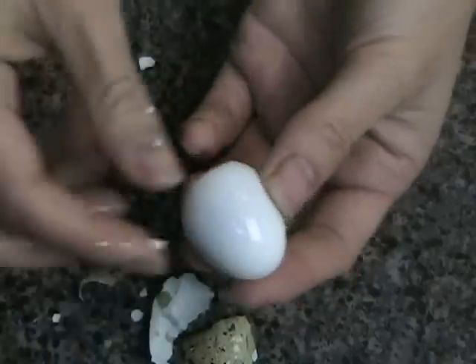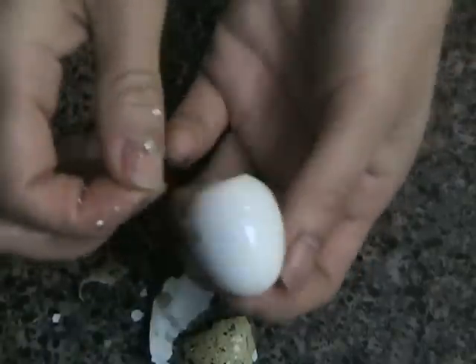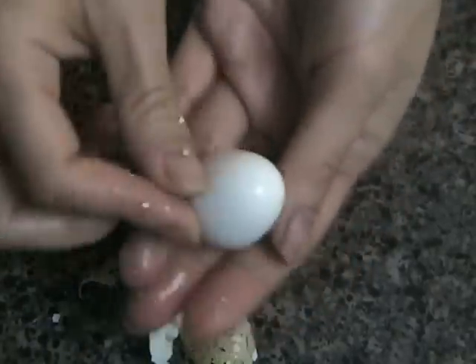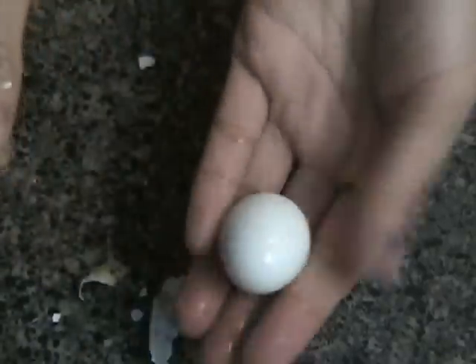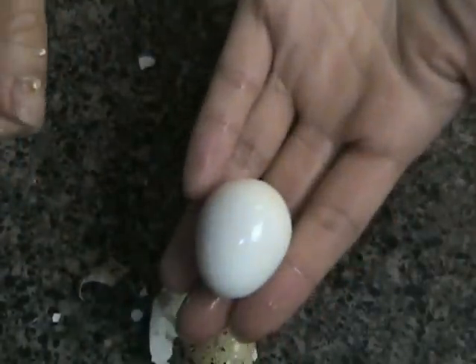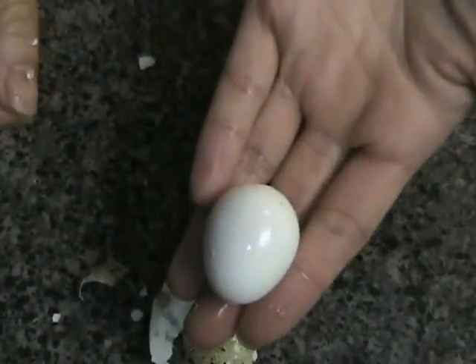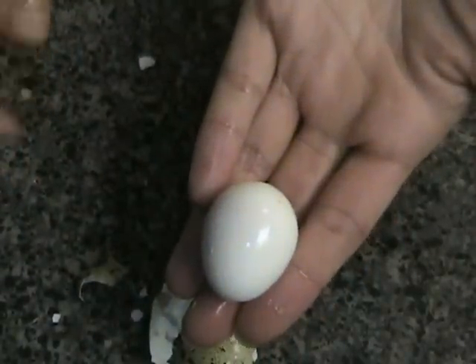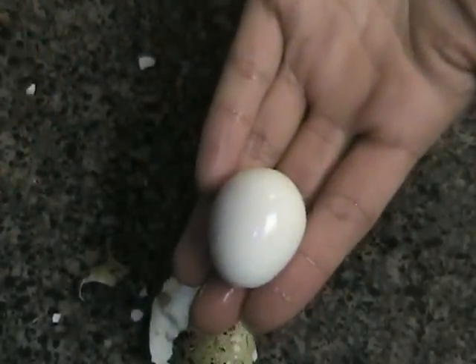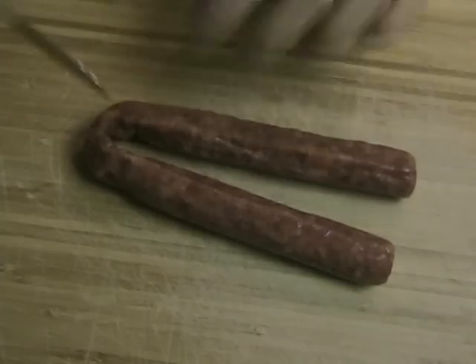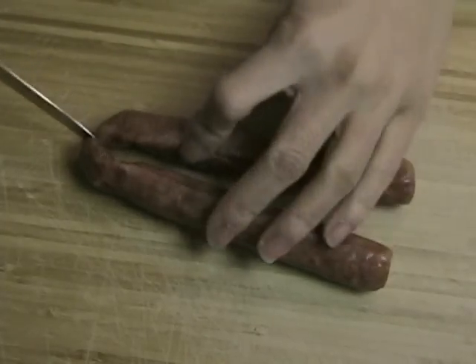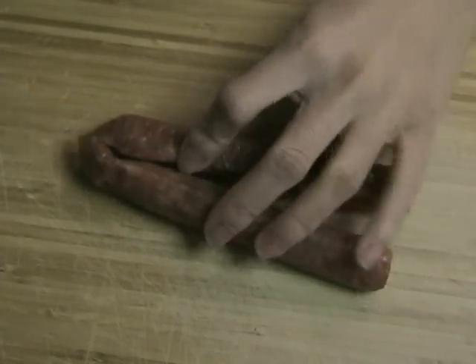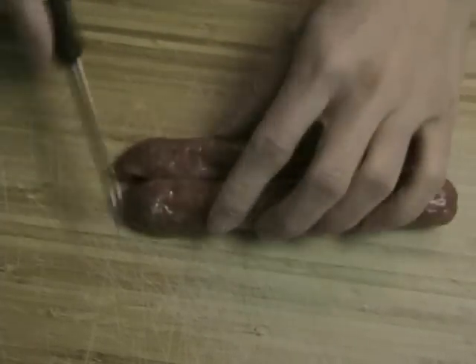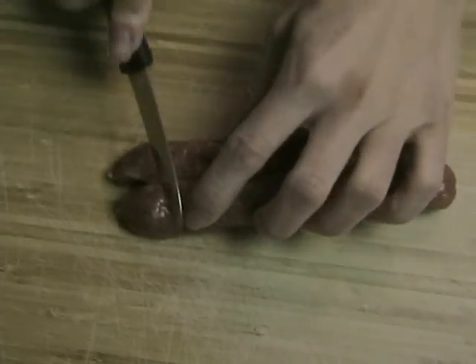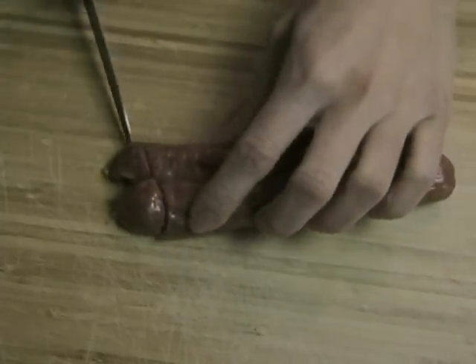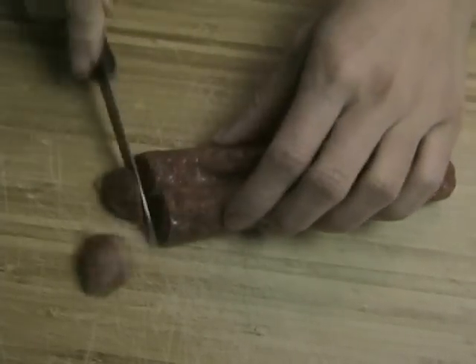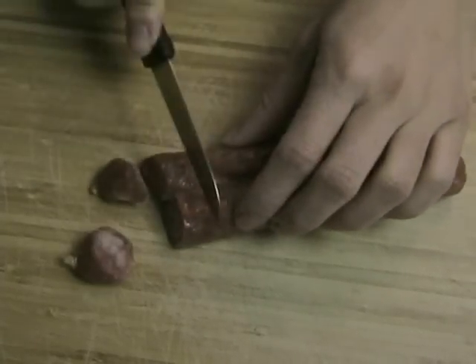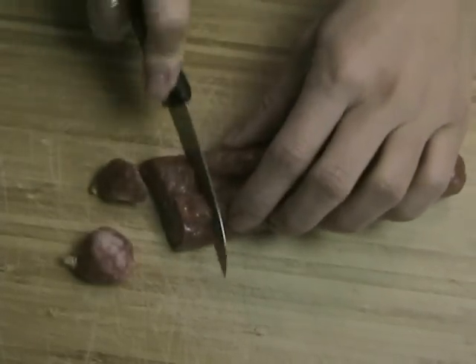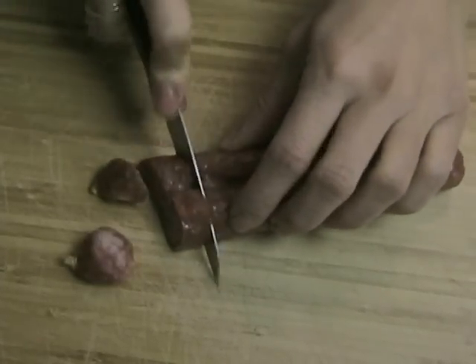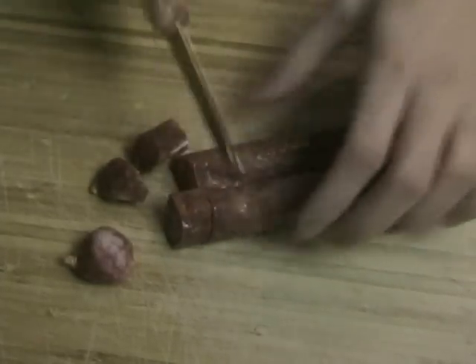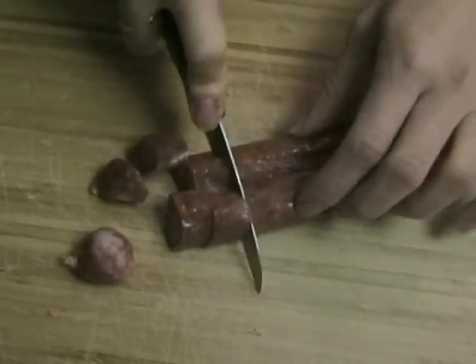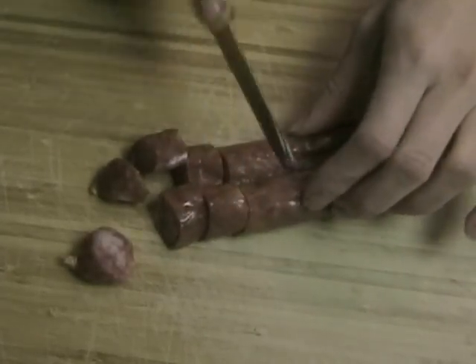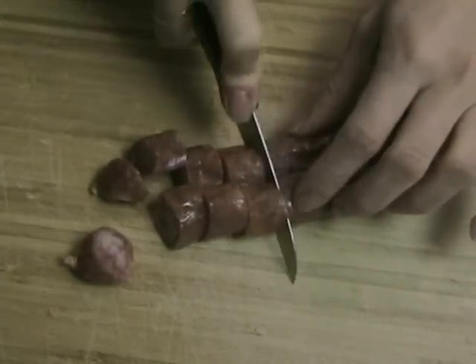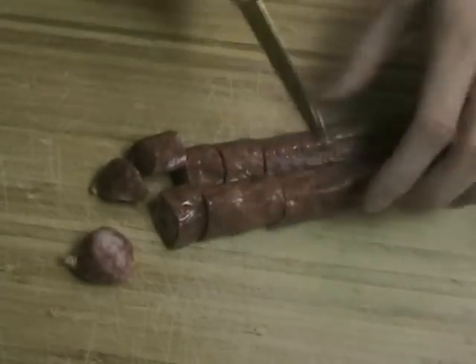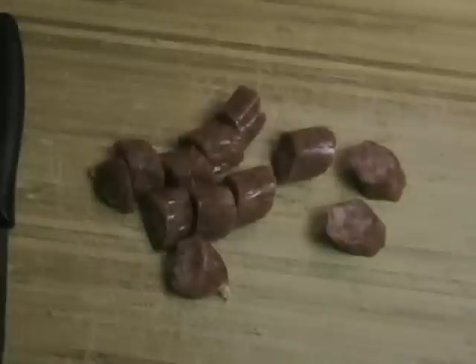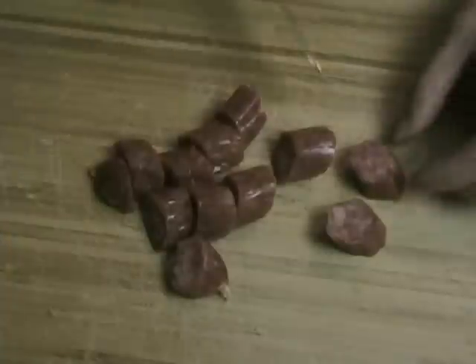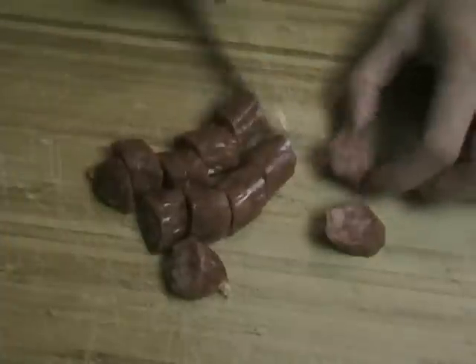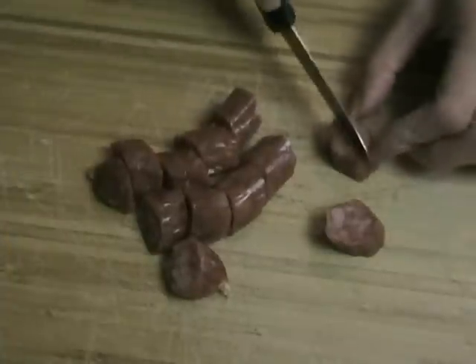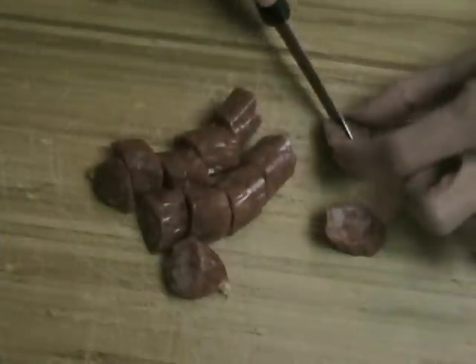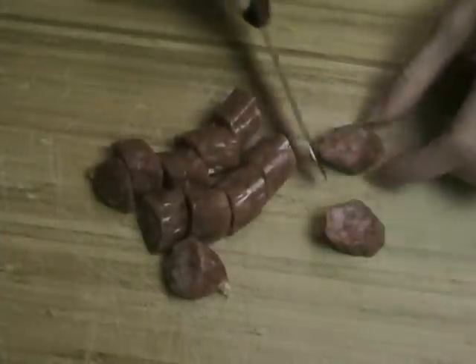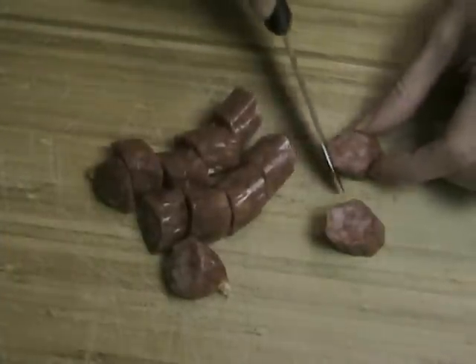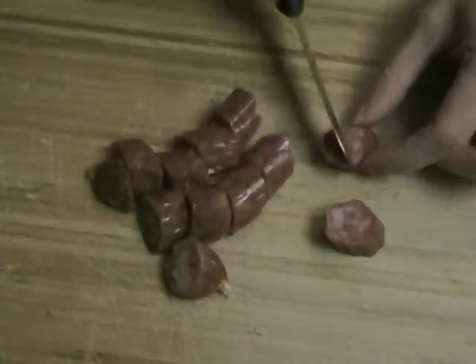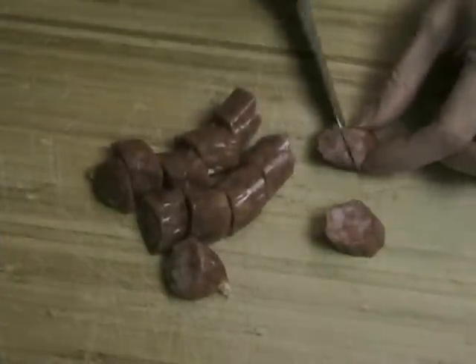Remove the shell of the hard boiled egg. The next ingredient is Chinese sausages, which are sweet. Some people will cut them into 12 large pieces, but I like to cut them into smaller pieces.